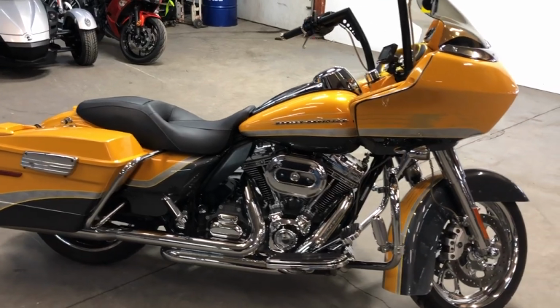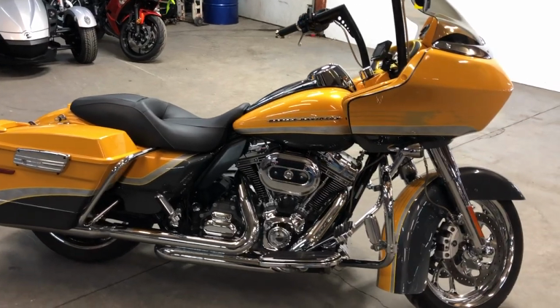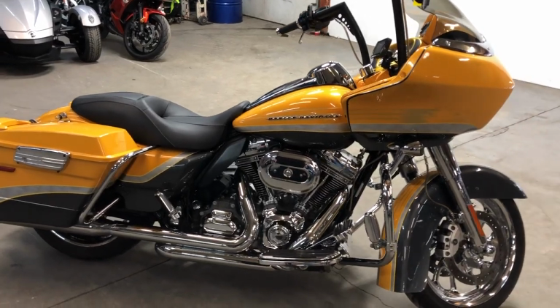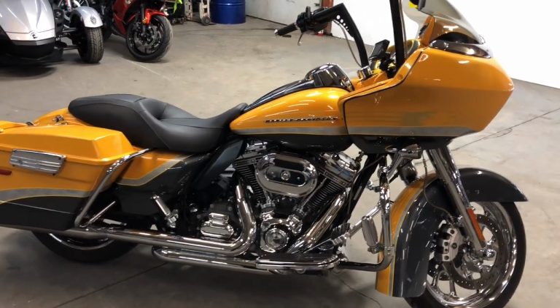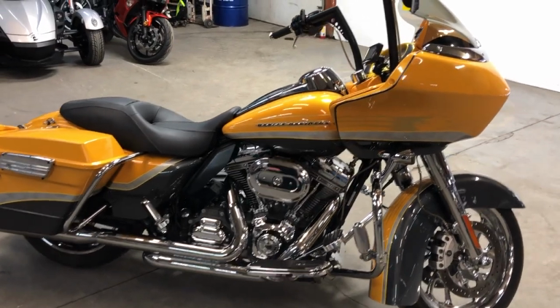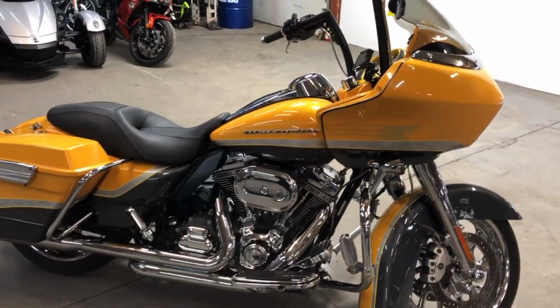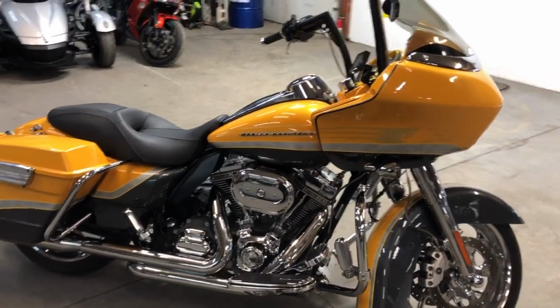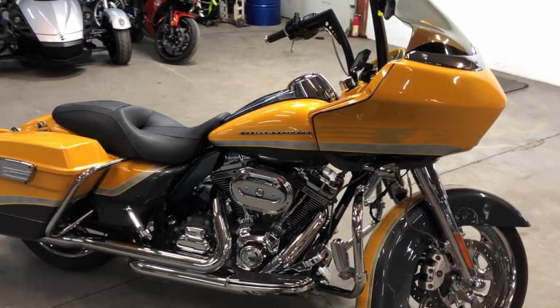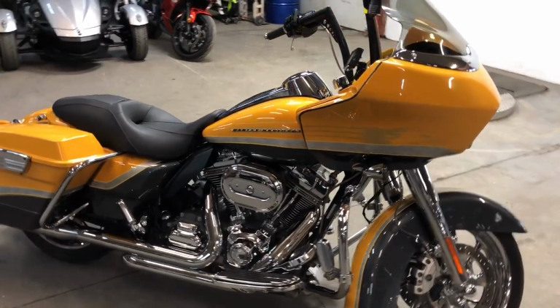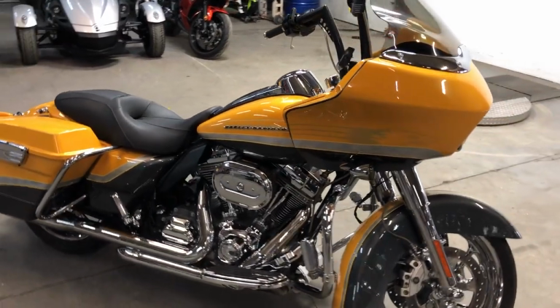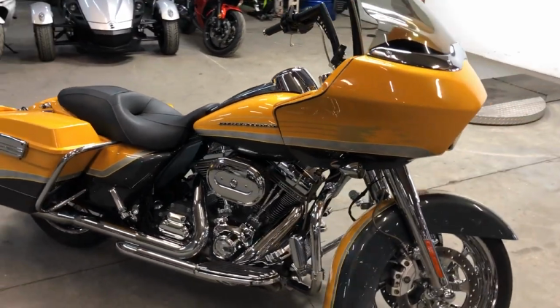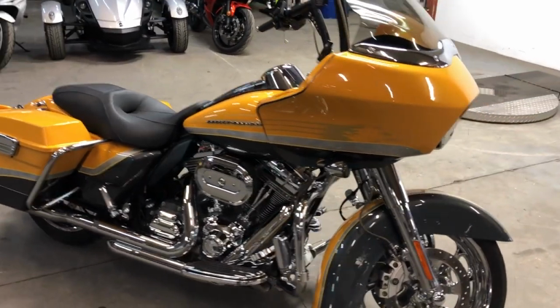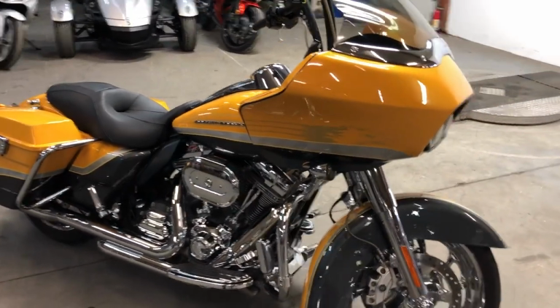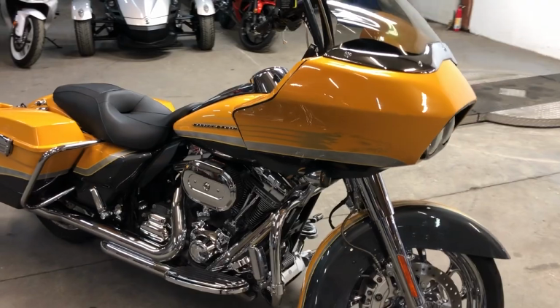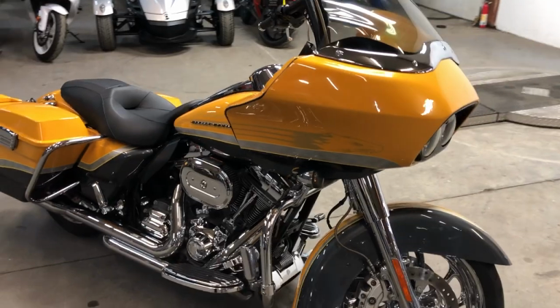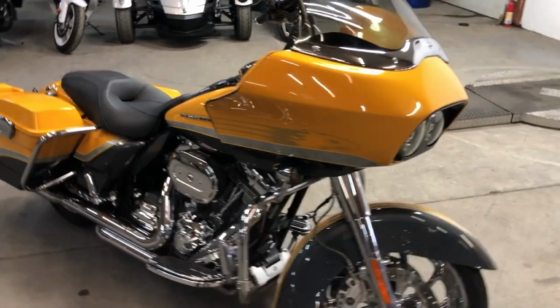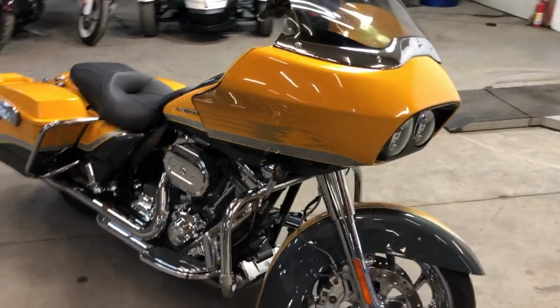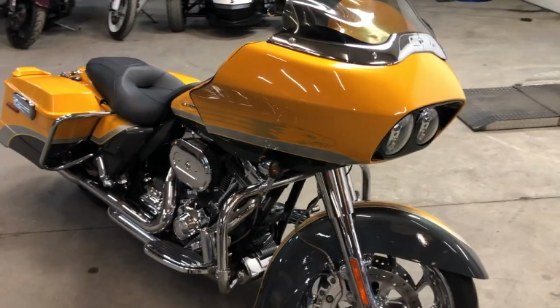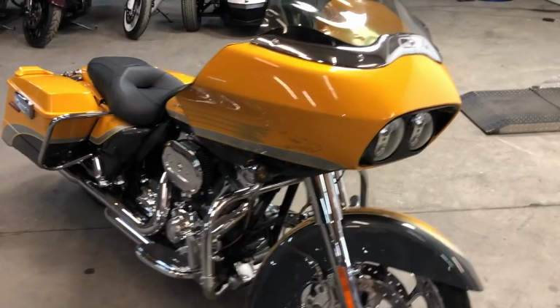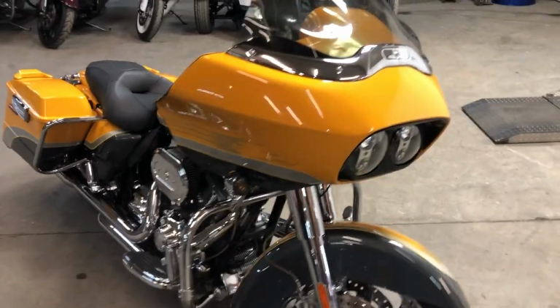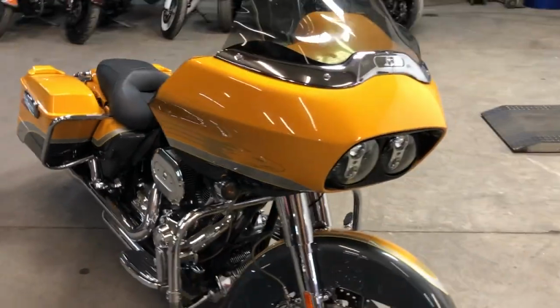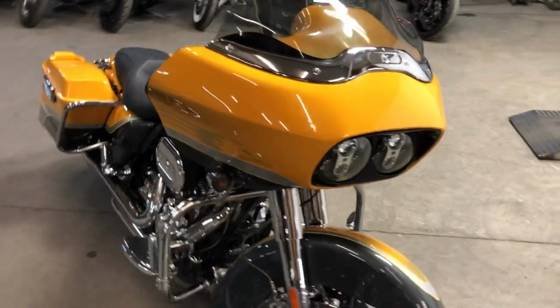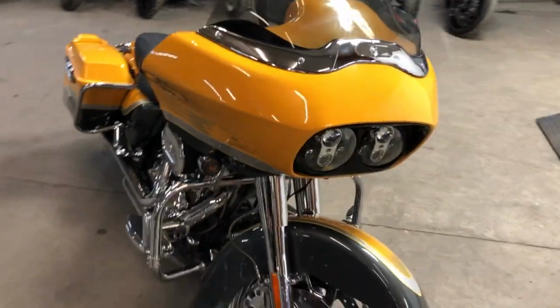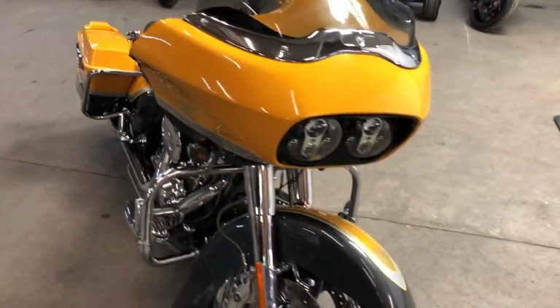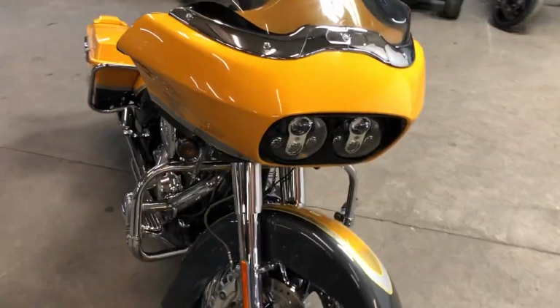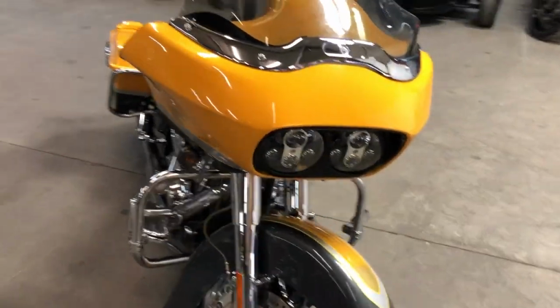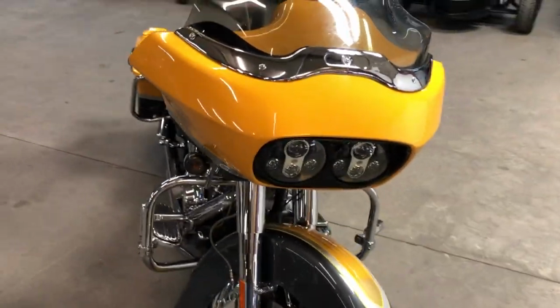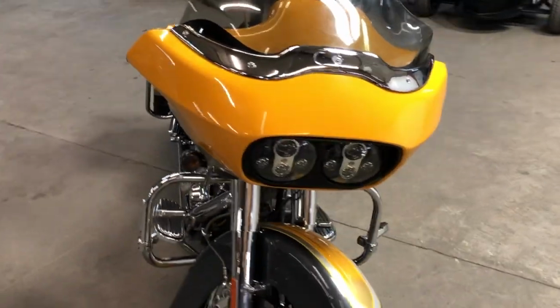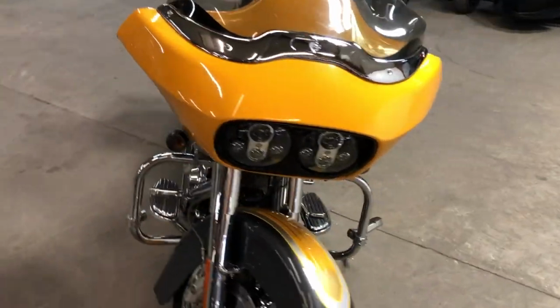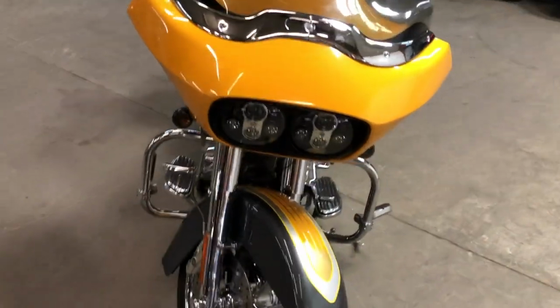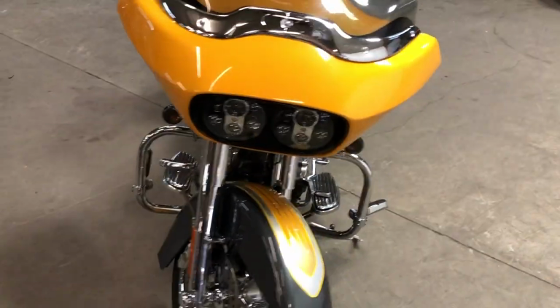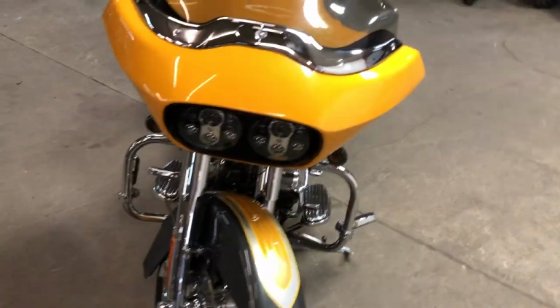Hey guys, ApprovalPowerSports.com here doing some videos on some stuff that just came in. Check this one out — 2009 Harley Screaming Eagle Road Glide for sale.